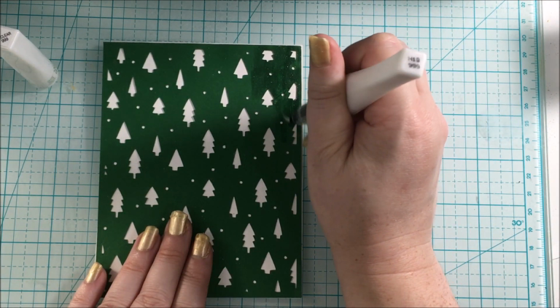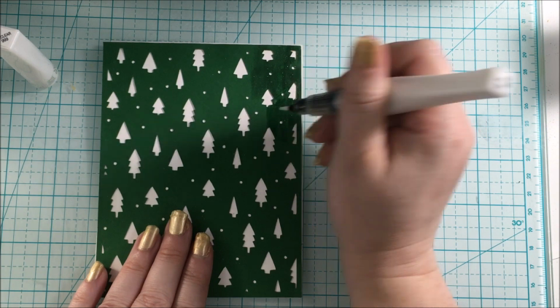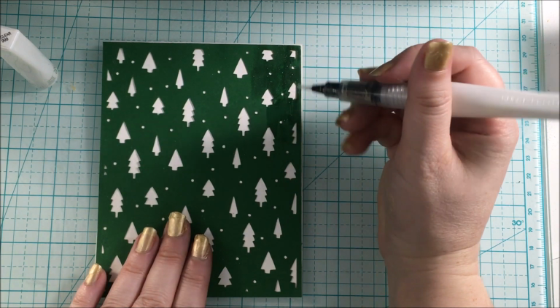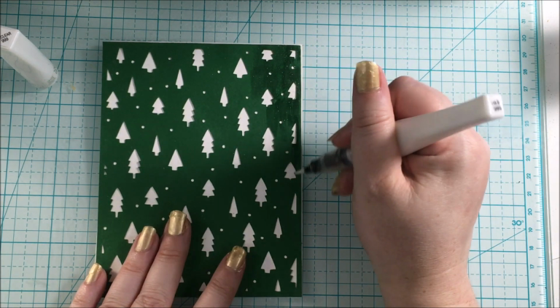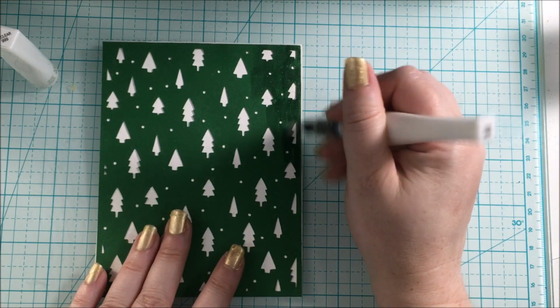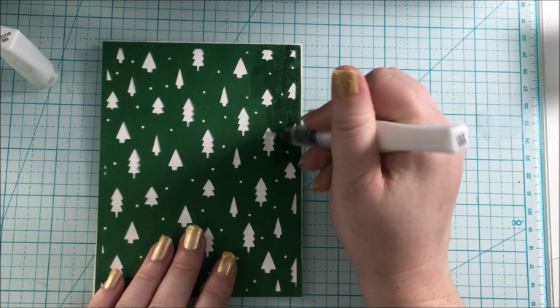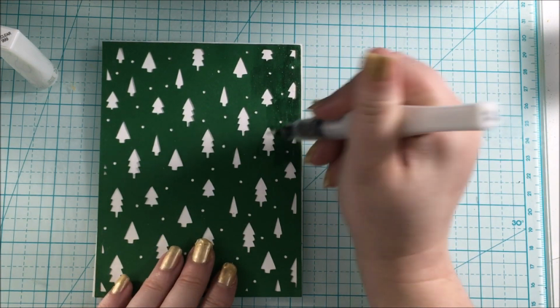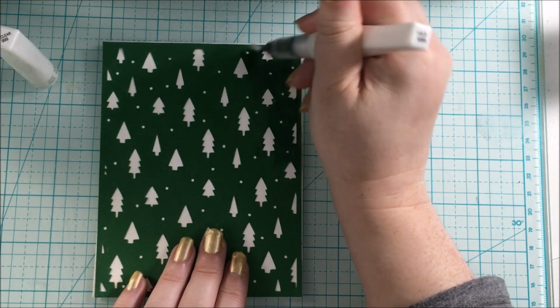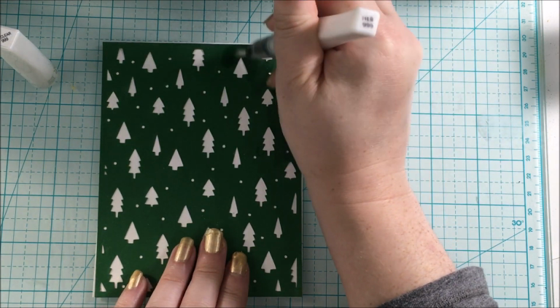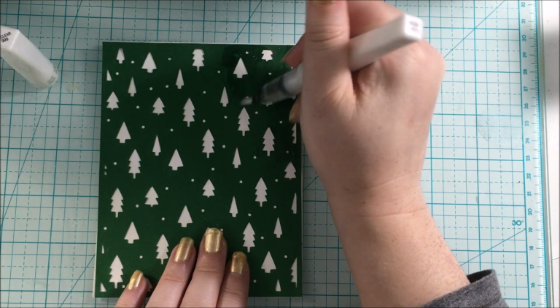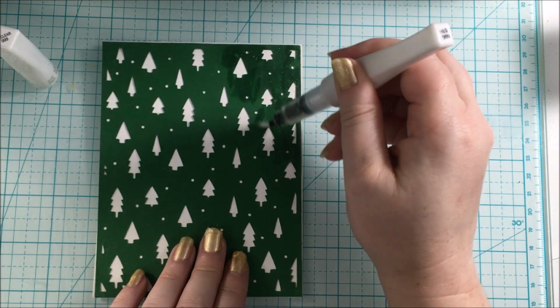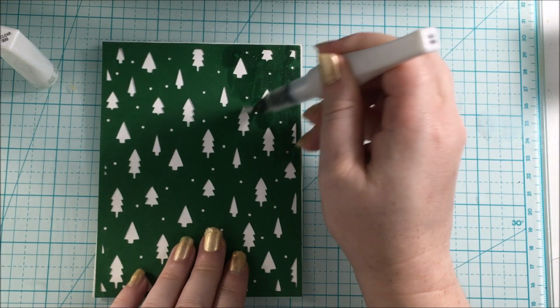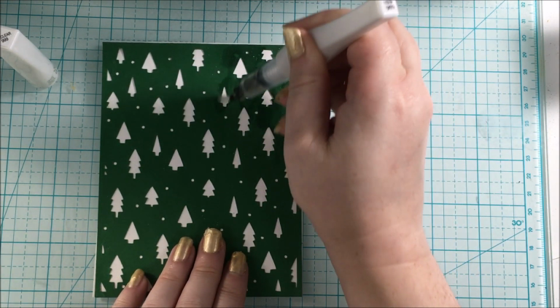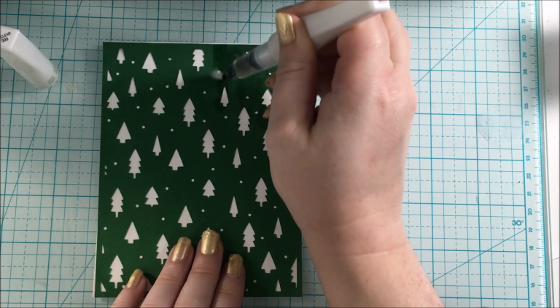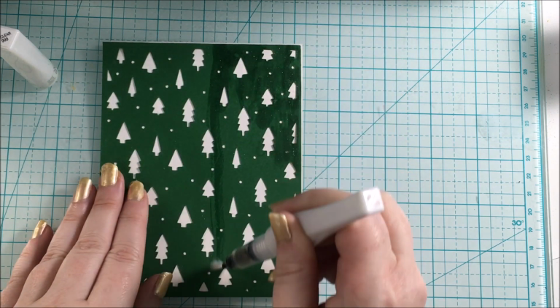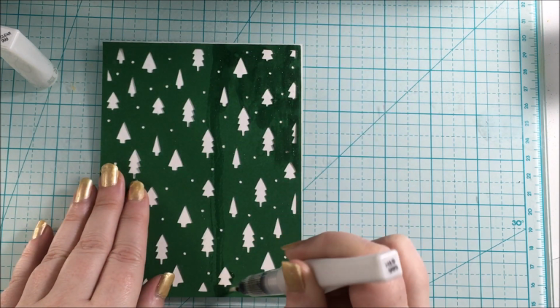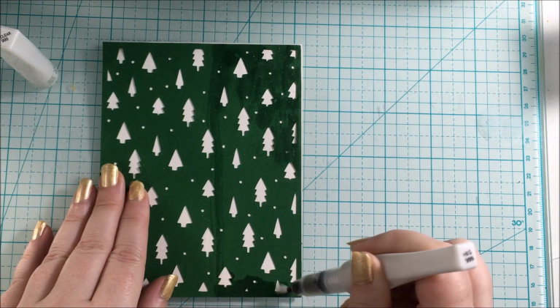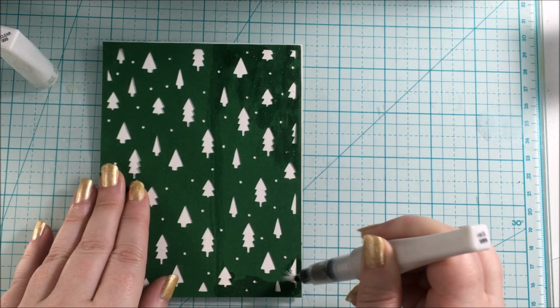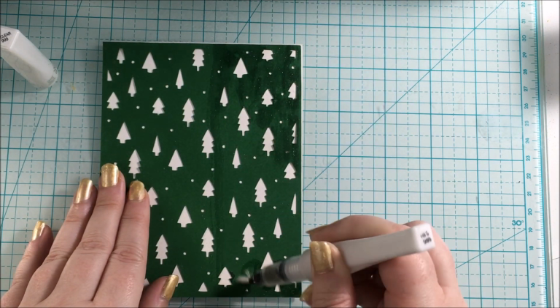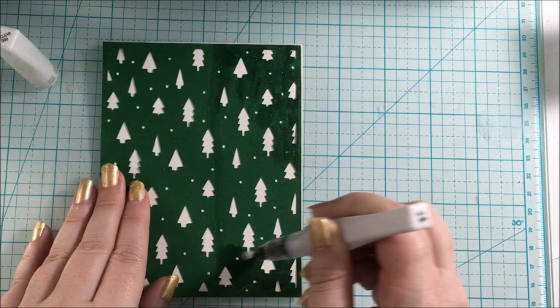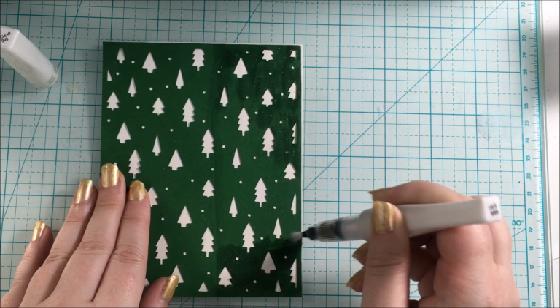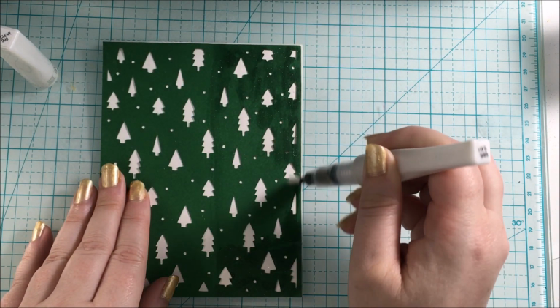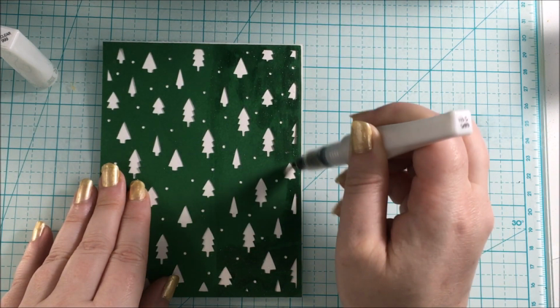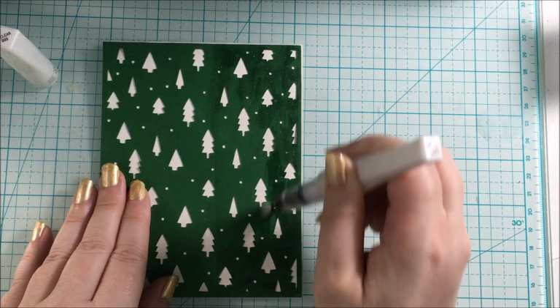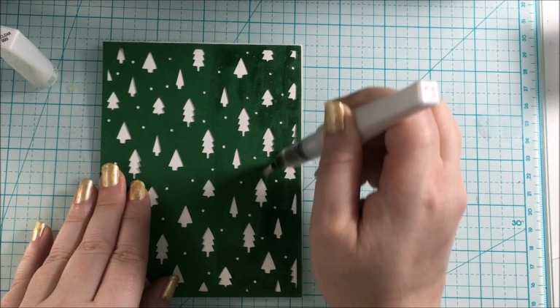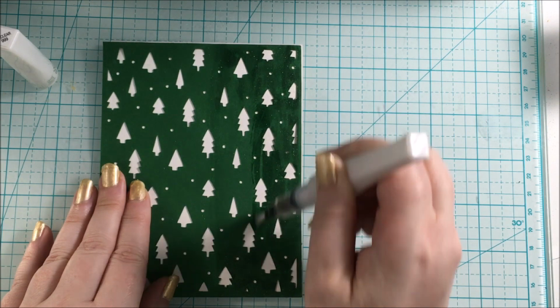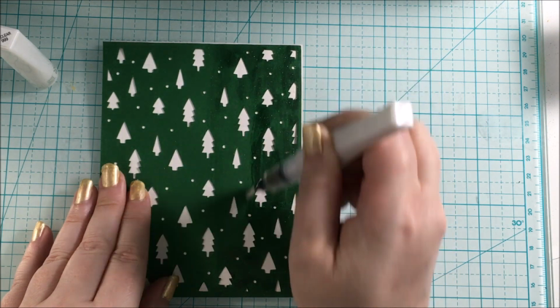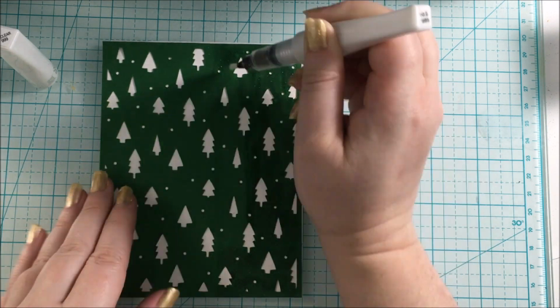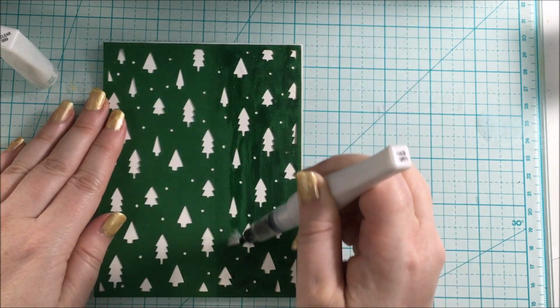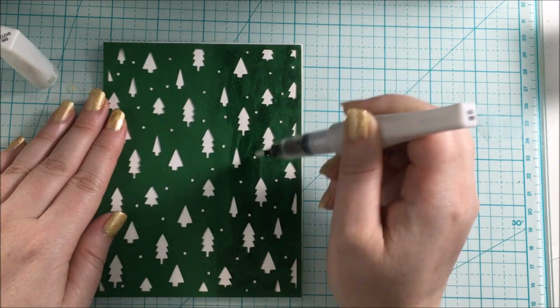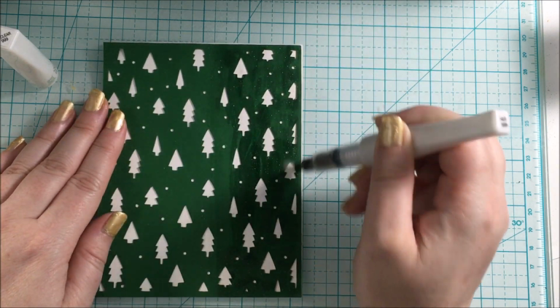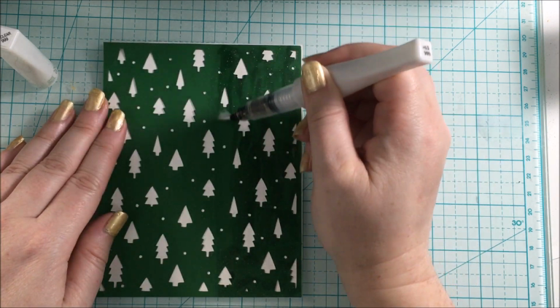There will be links down below in the description box to these cut files directly on Scrapbook.com and to all the supplies I used. If you are interested in checking this set out, definitely click the link down below and check it out.